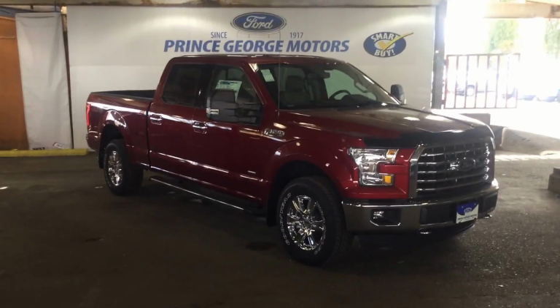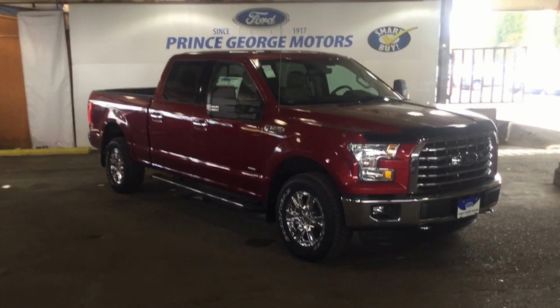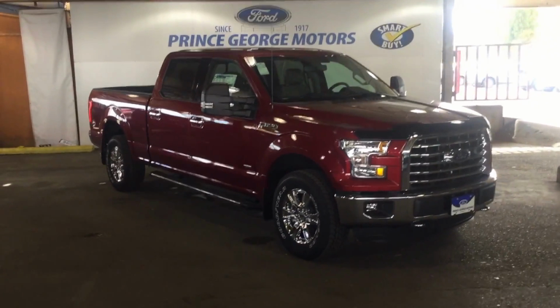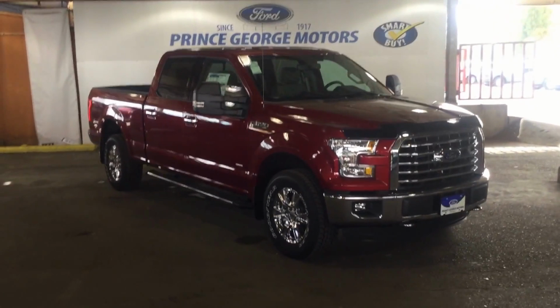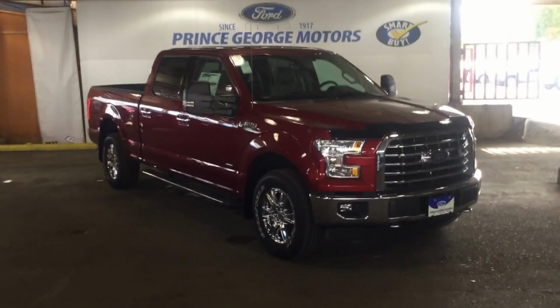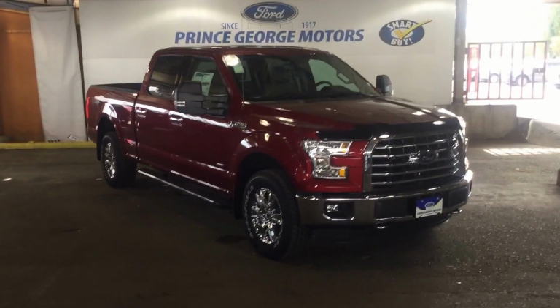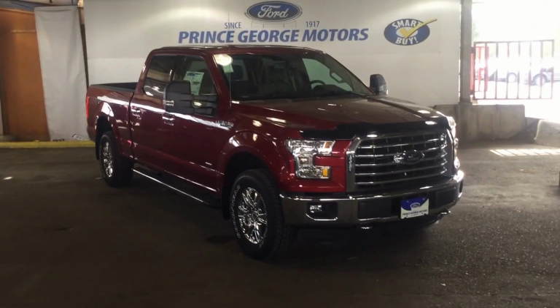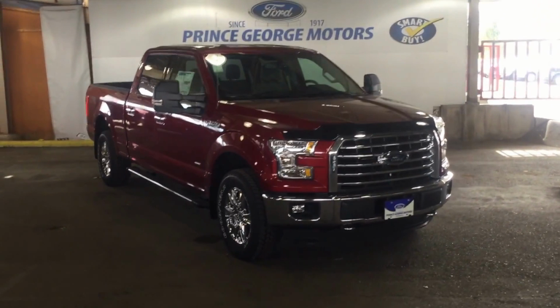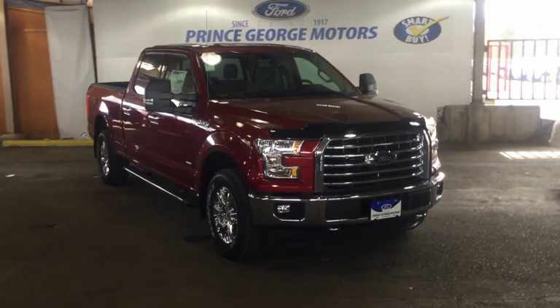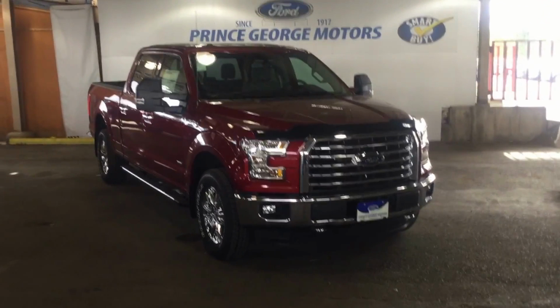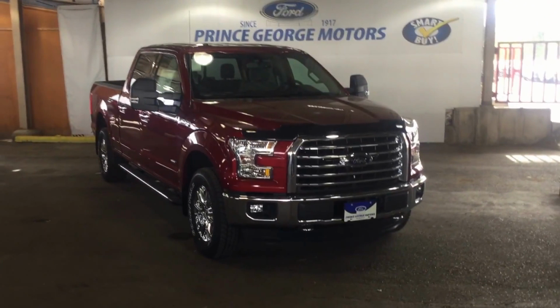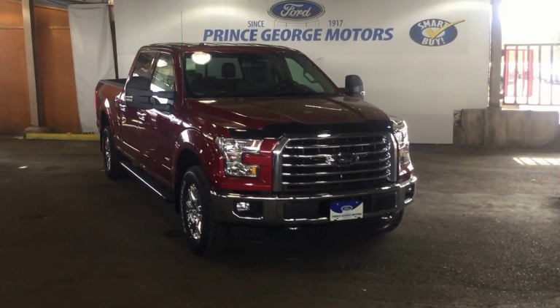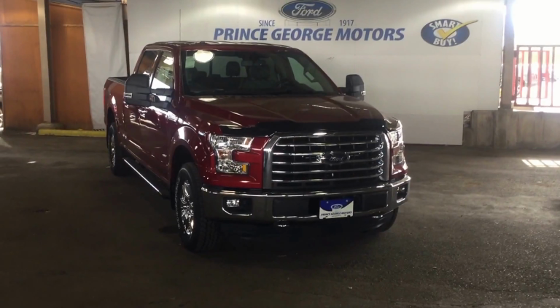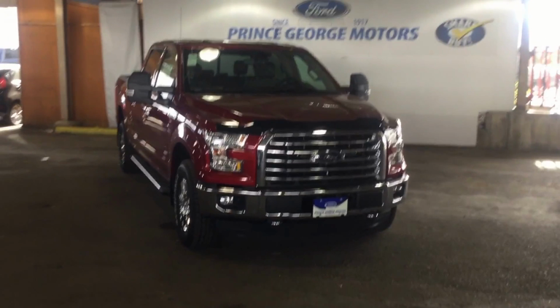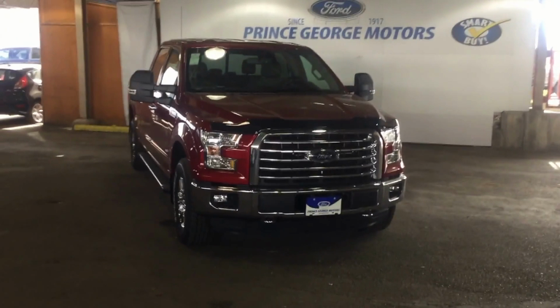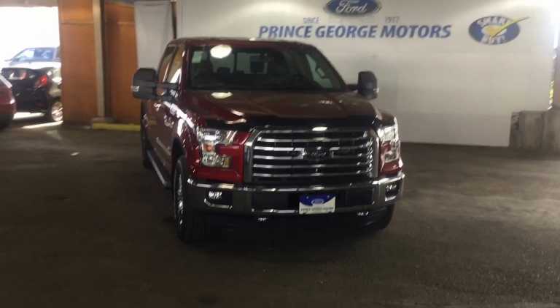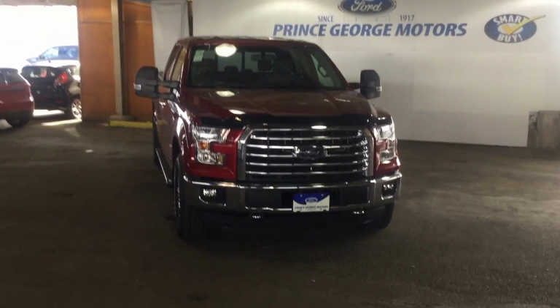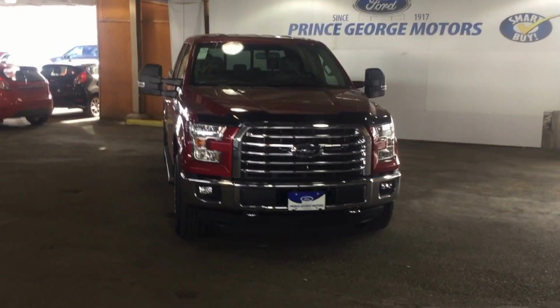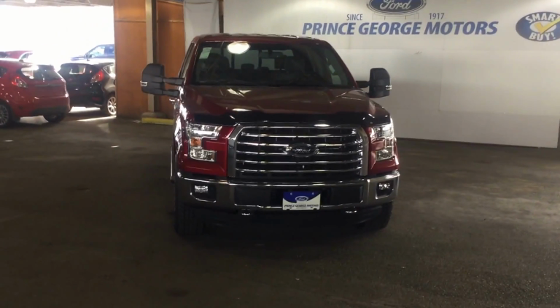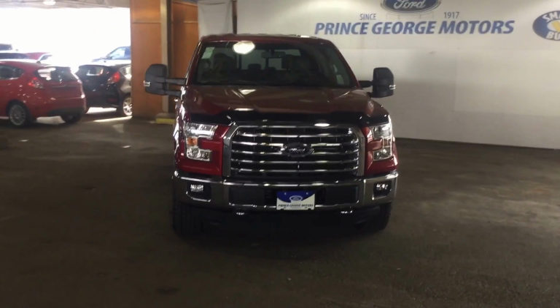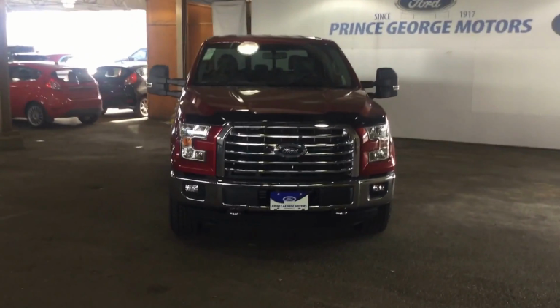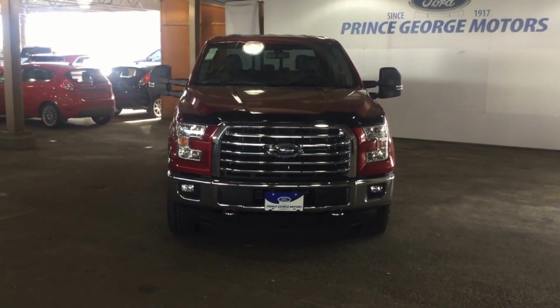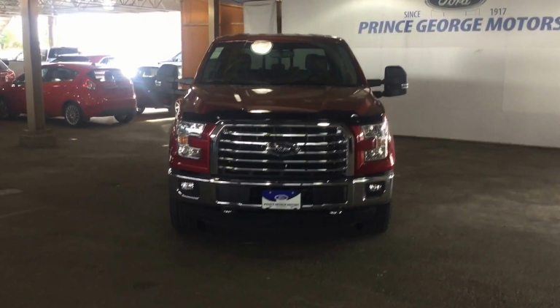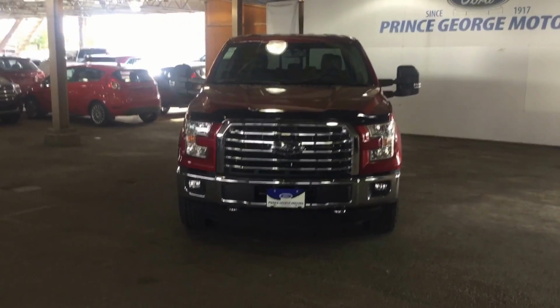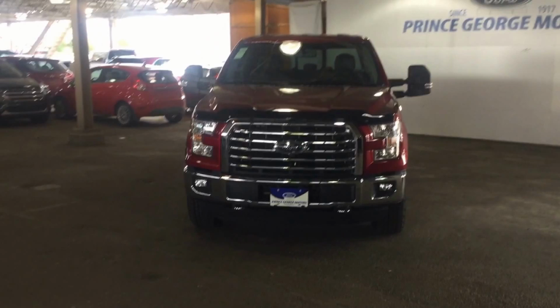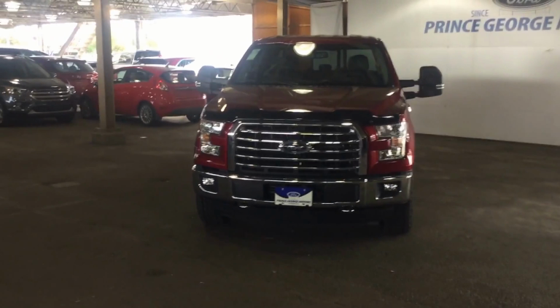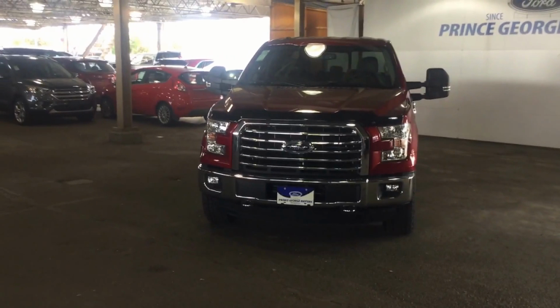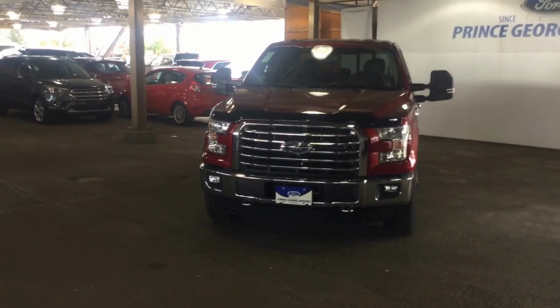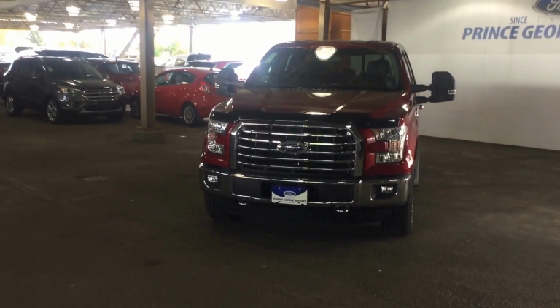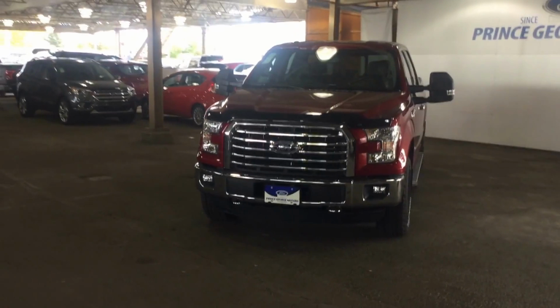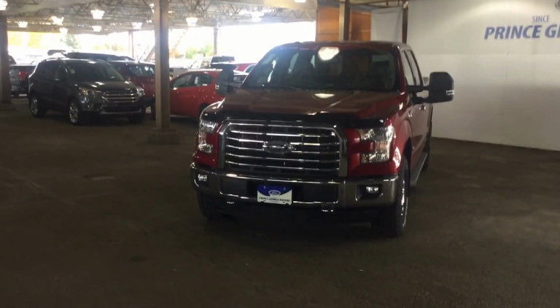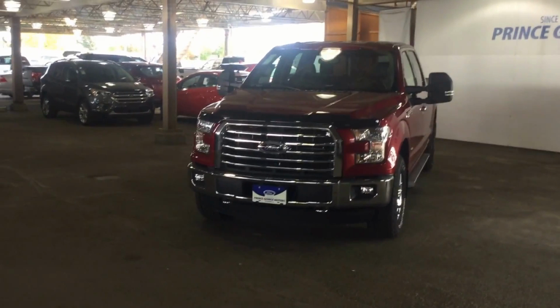Hello, good afternoon and welcome to Prince George Motors. We're your local Ford dealership located off Highway 97 at 1331 Central Street. Our phone number here is 250-563-8111. You can stop in at any time or make a phone call for an appointment for a test drive.